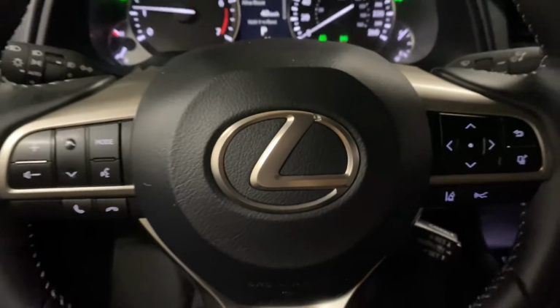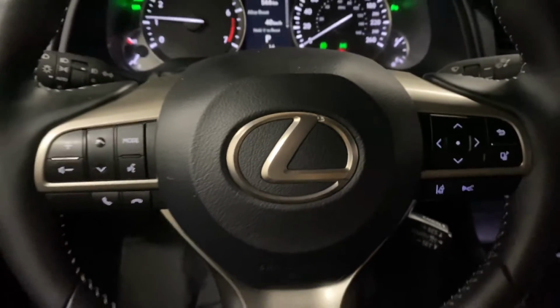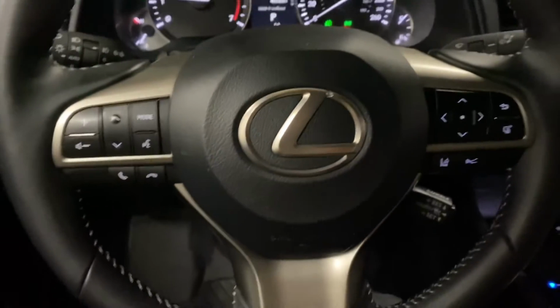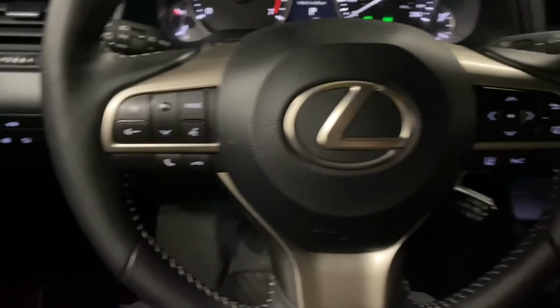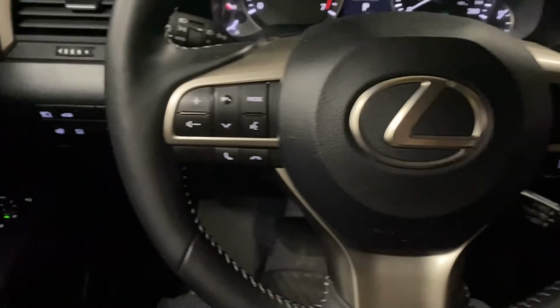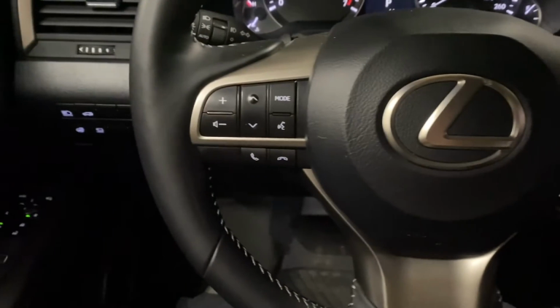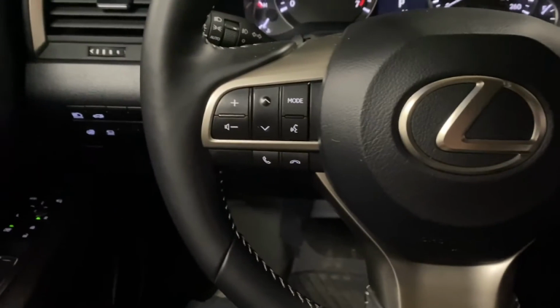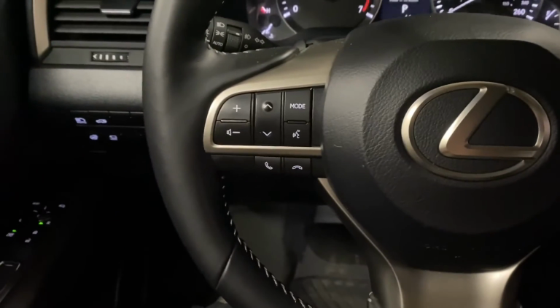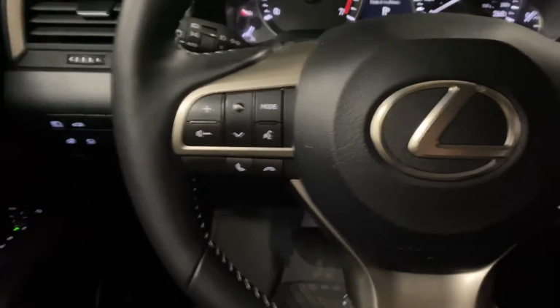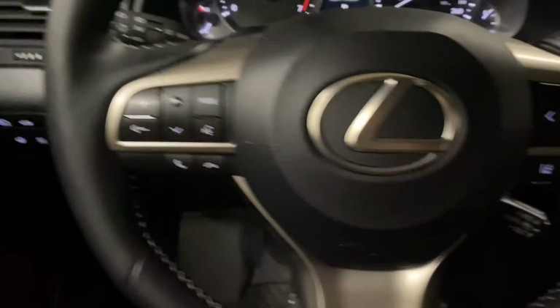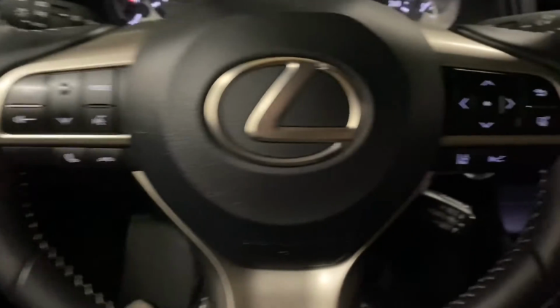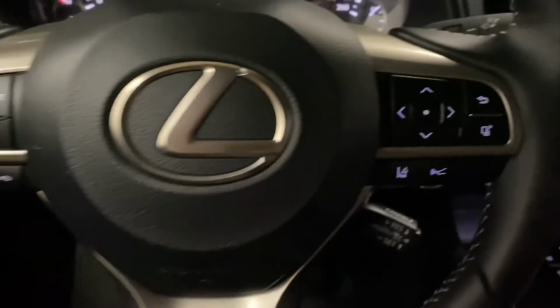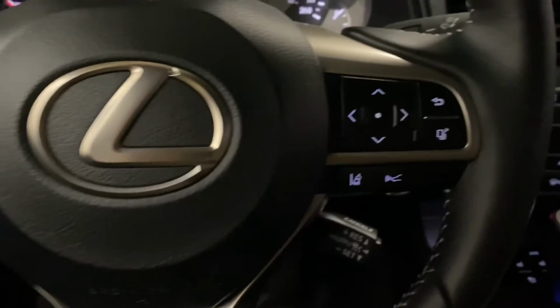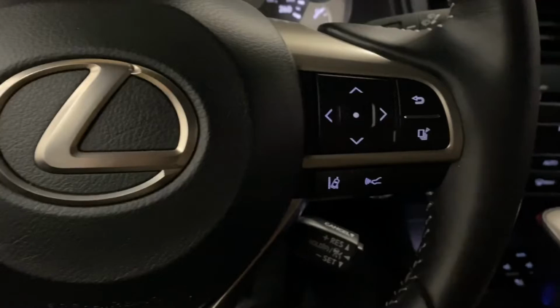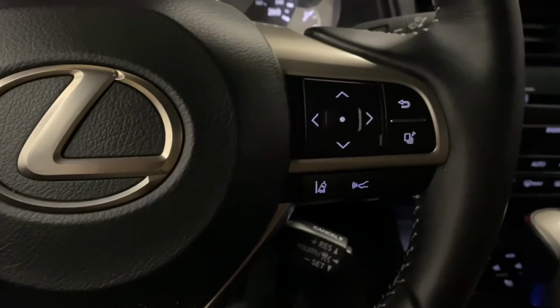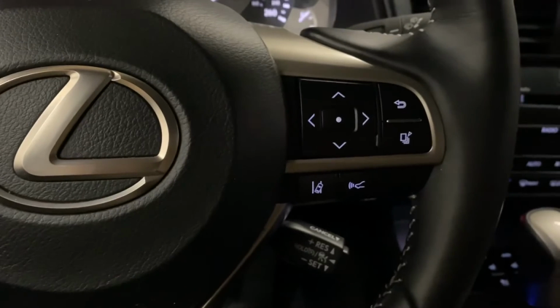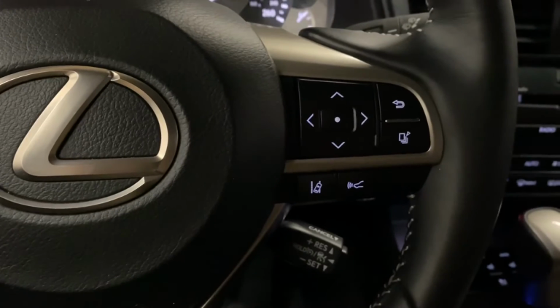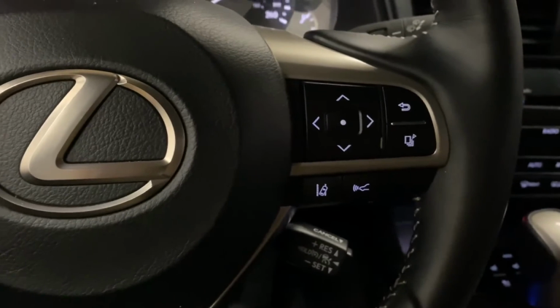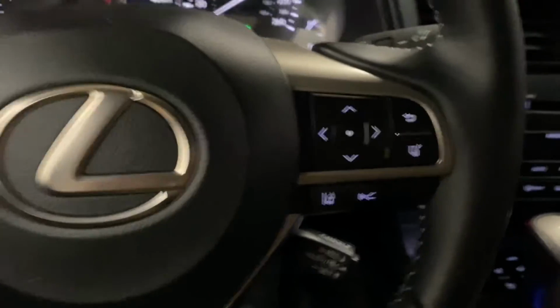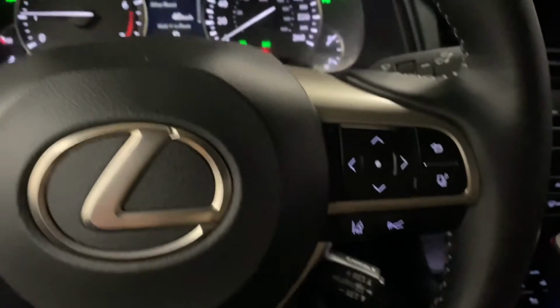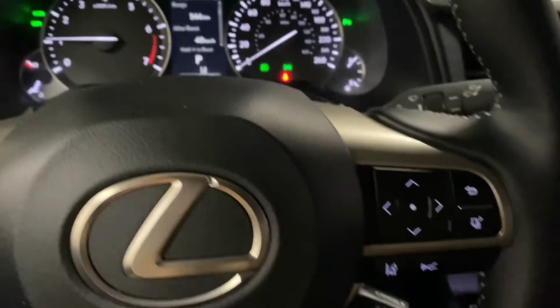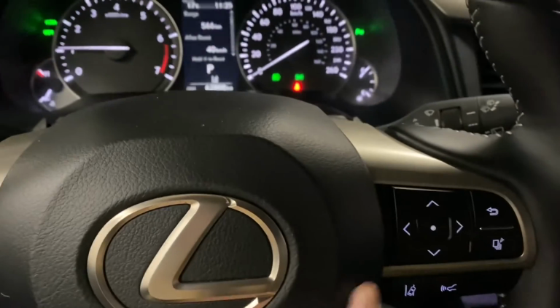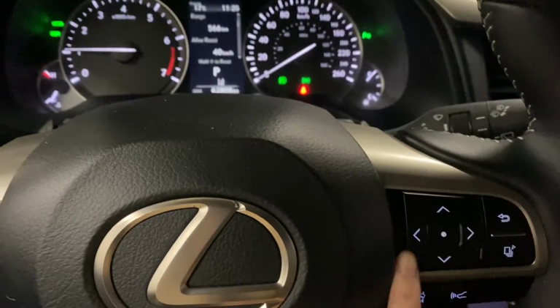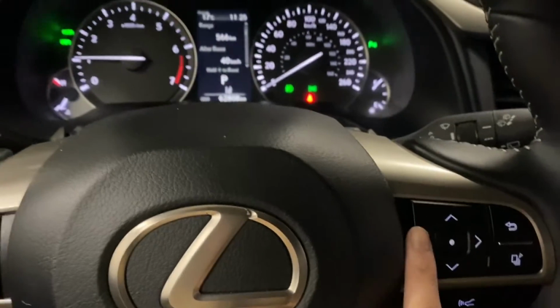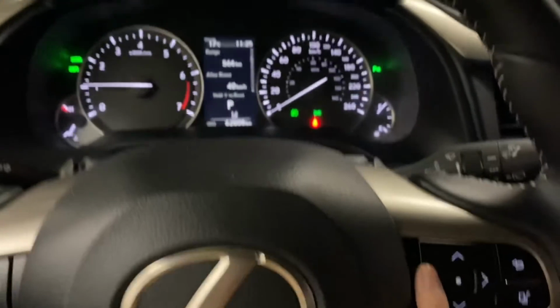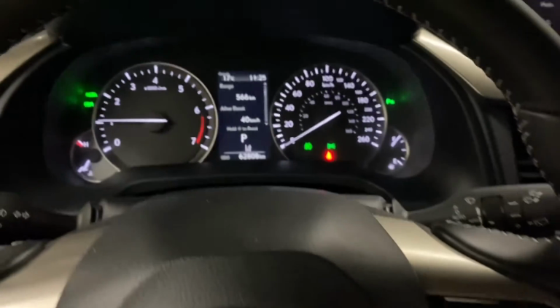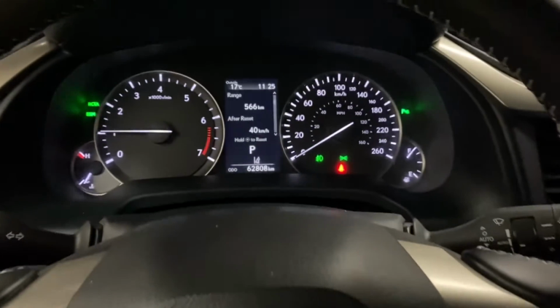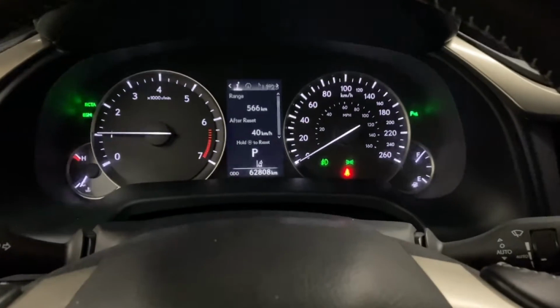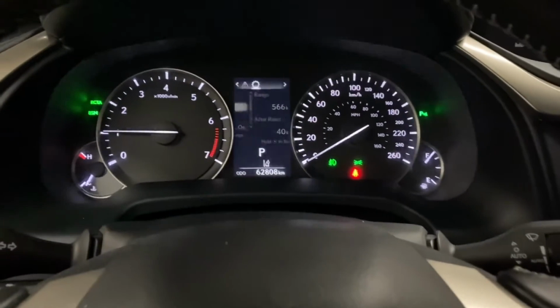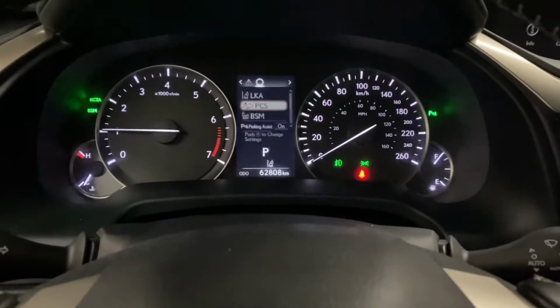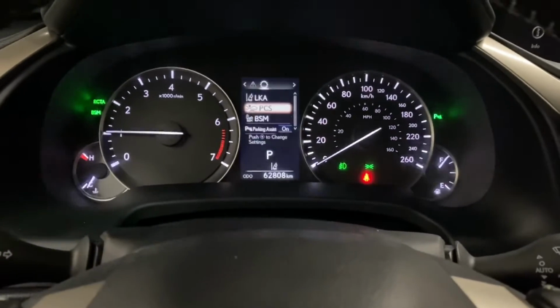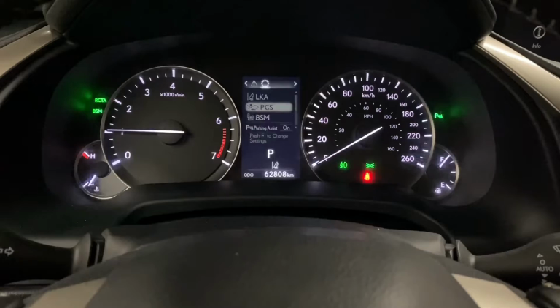Your steering wheel has your Bluetooth and audio controls, your lane assist and cruise control settings, as well as controls for your multi-infotainment display.